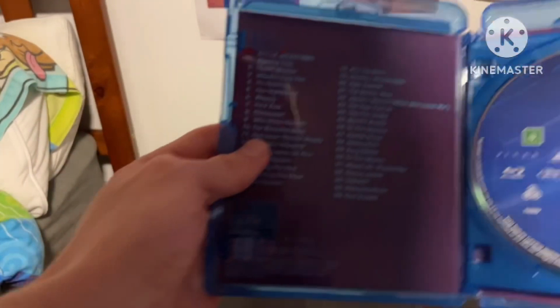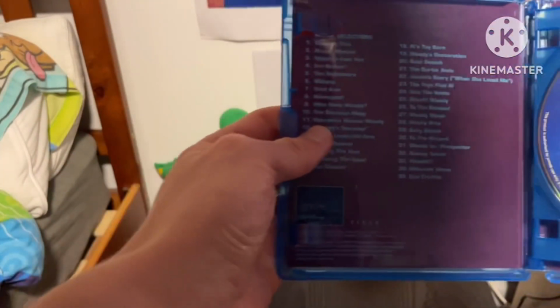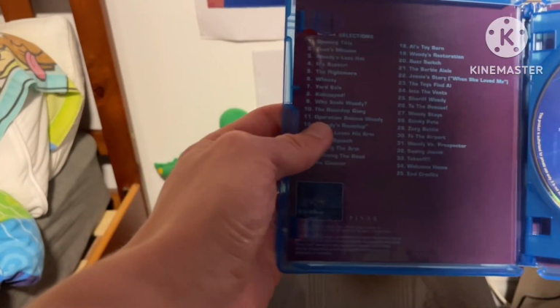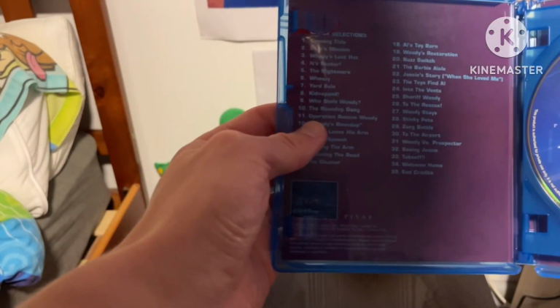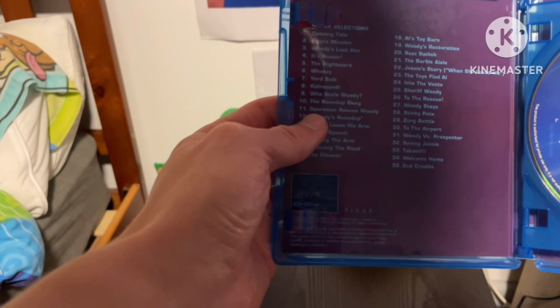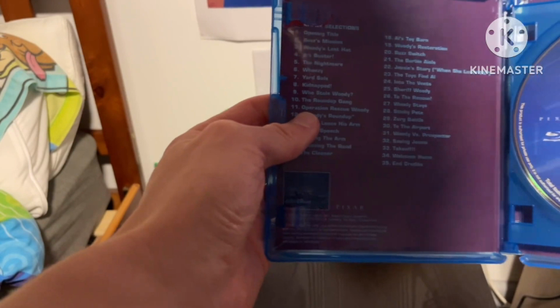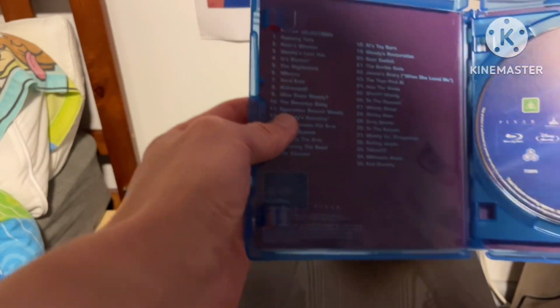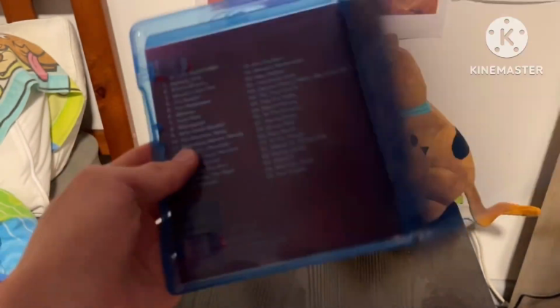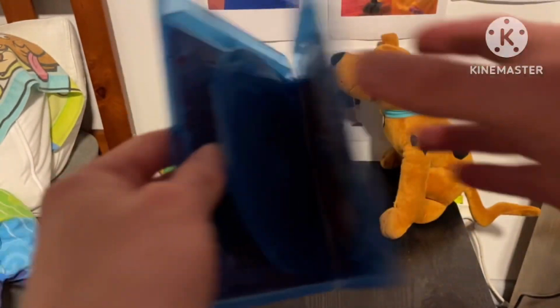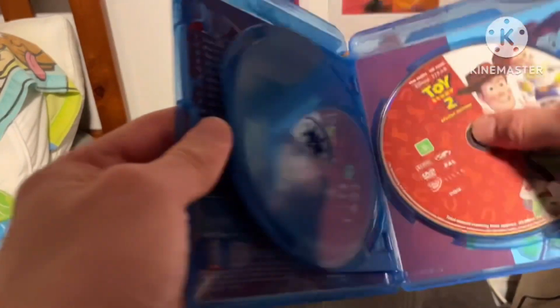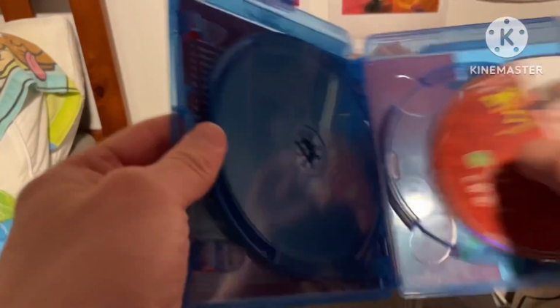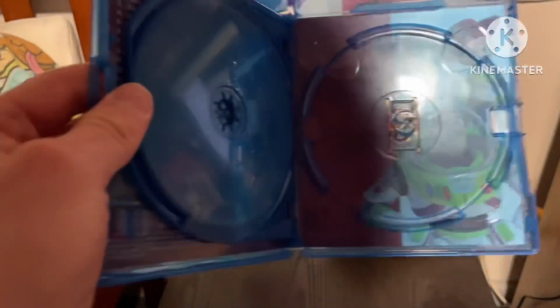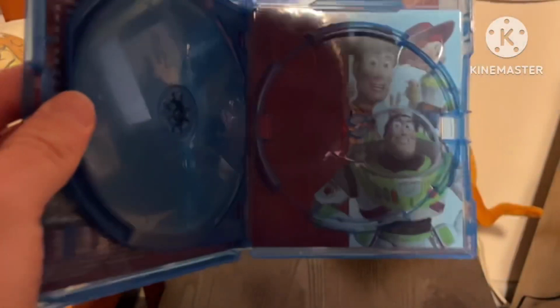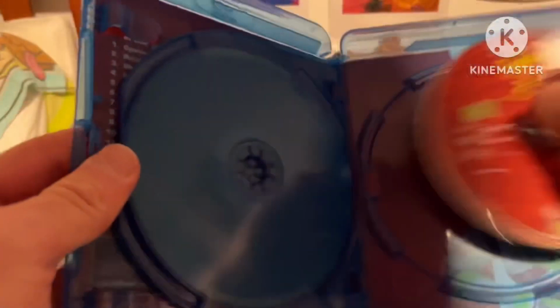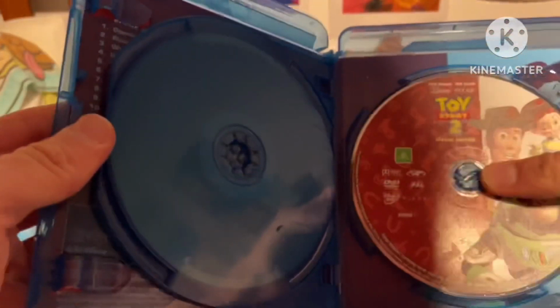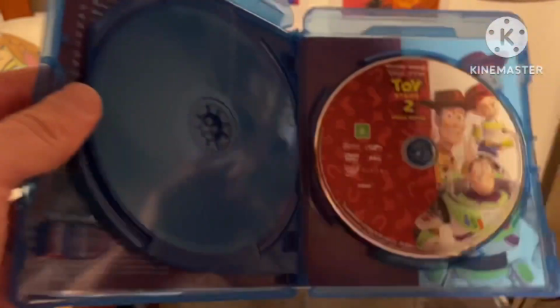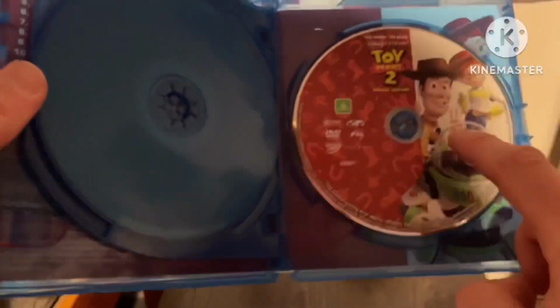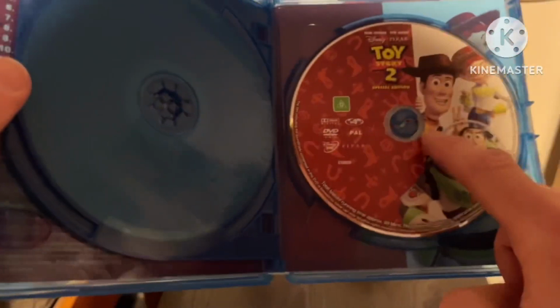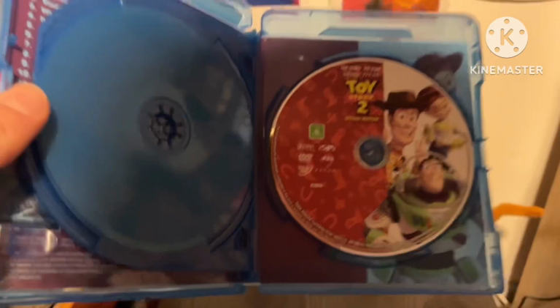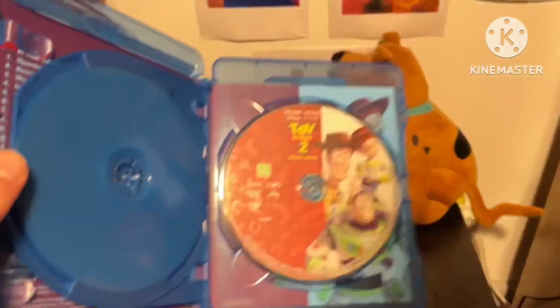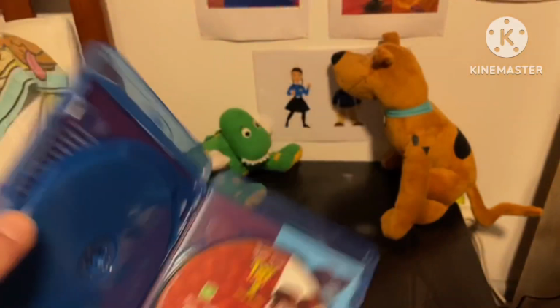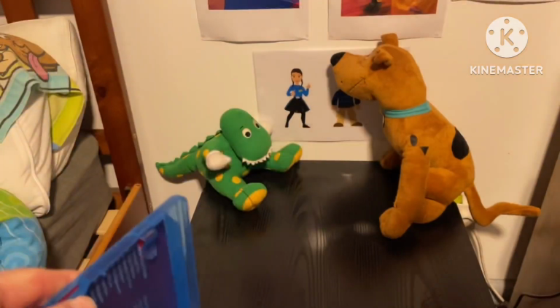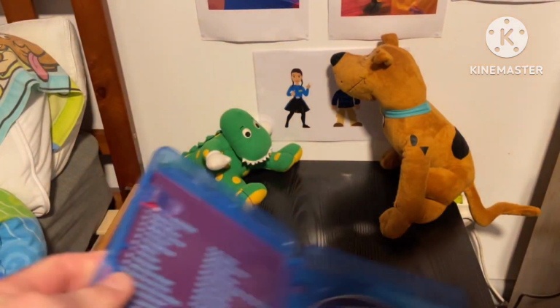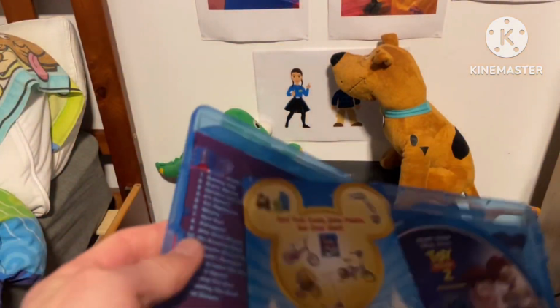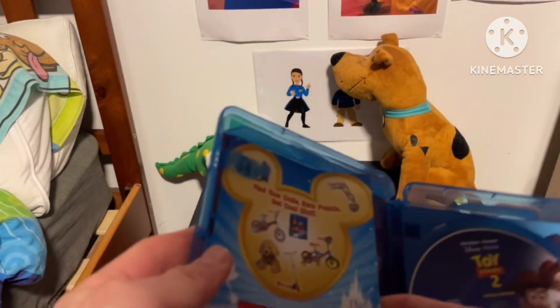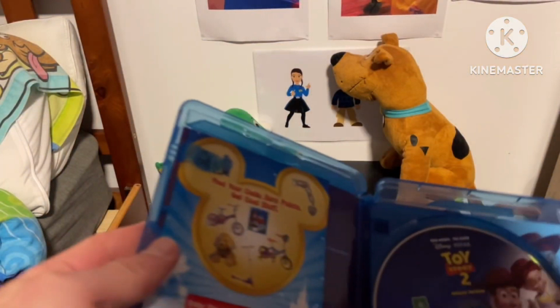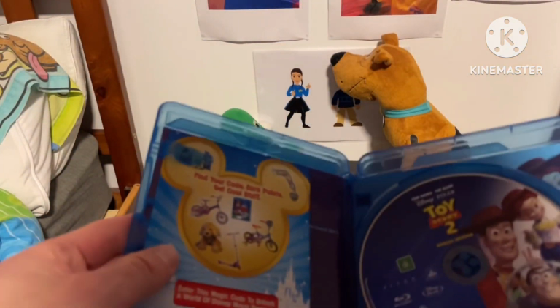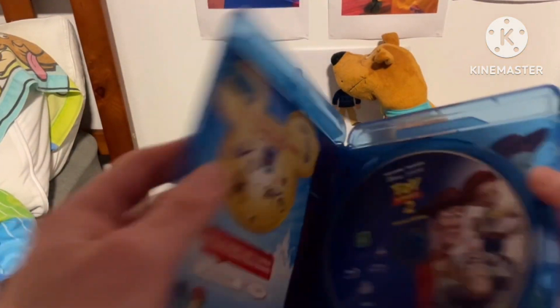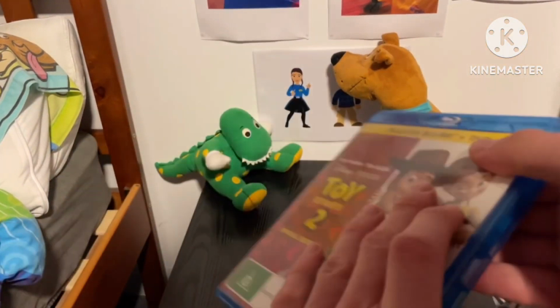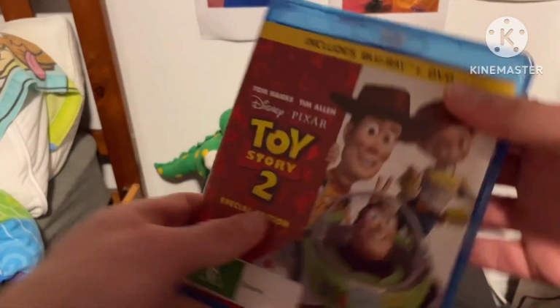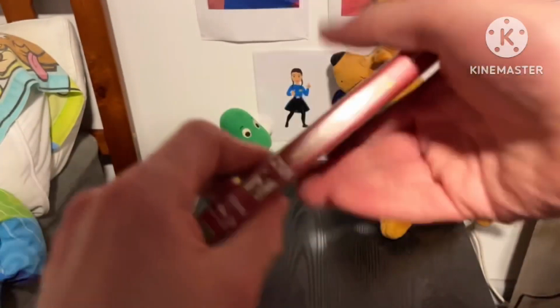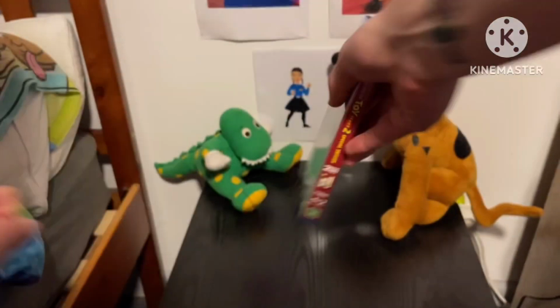Inside there's a chapter booklet on the right which shows us the front cover. I won't do the opening to this on DVD because I'm more fond of the original Toy Story DVD and the 2005 Special Edition of Toy Story 2.